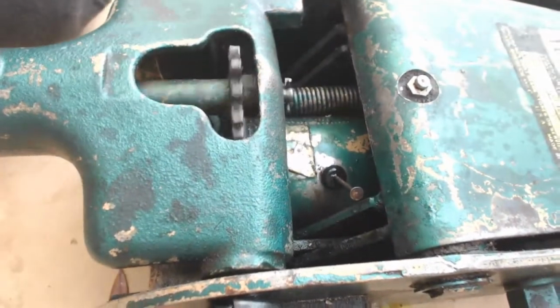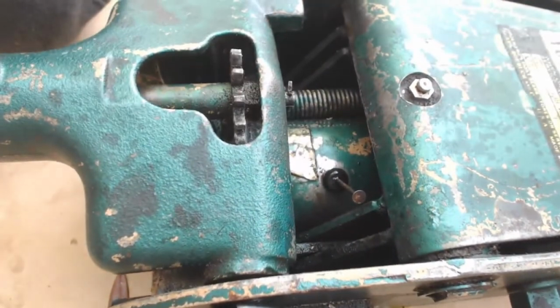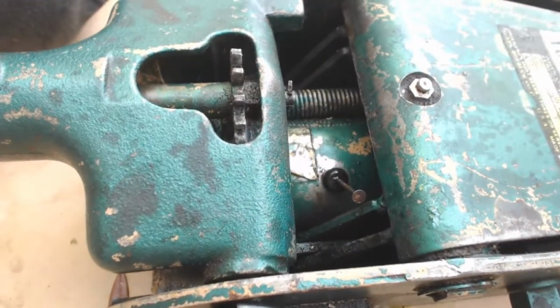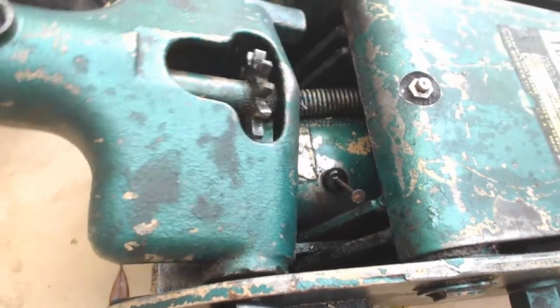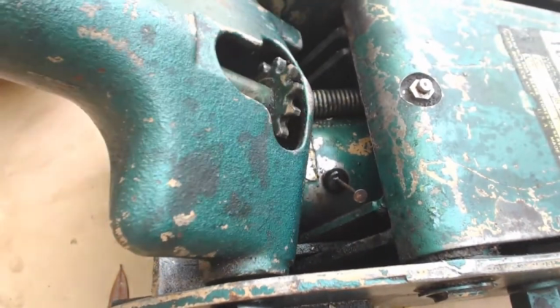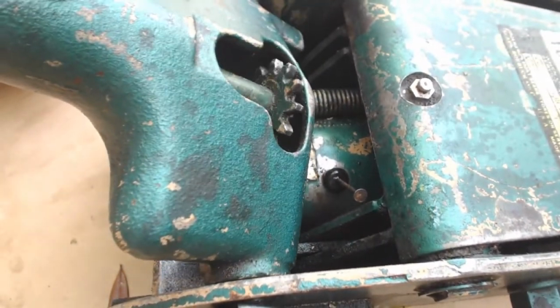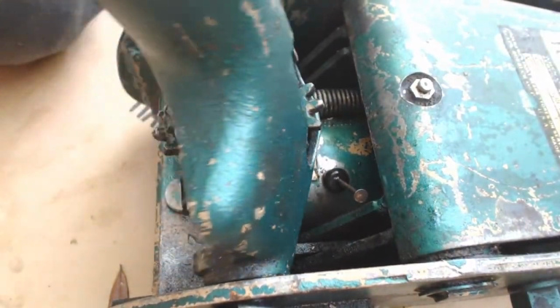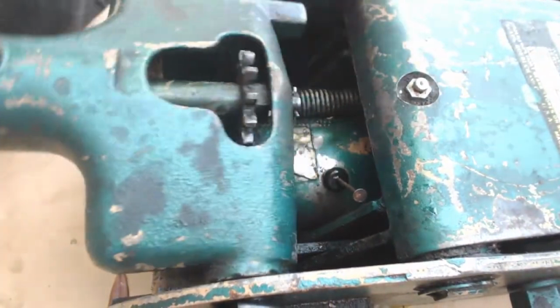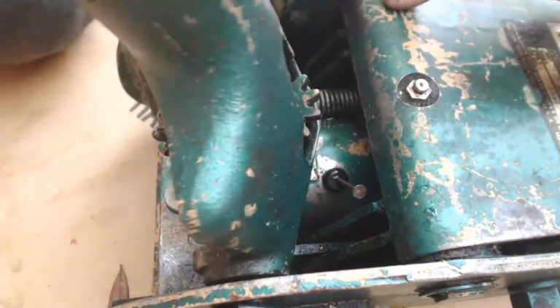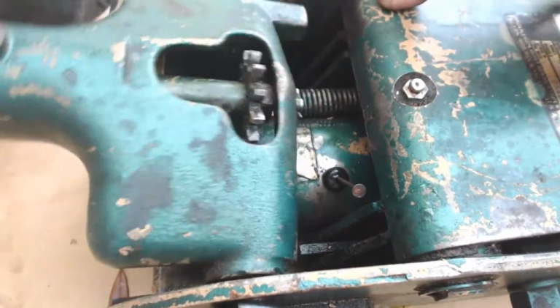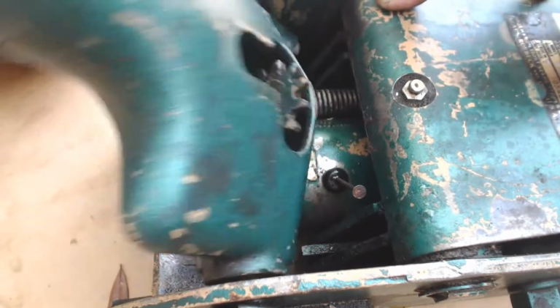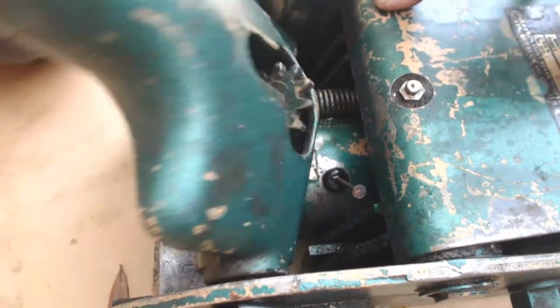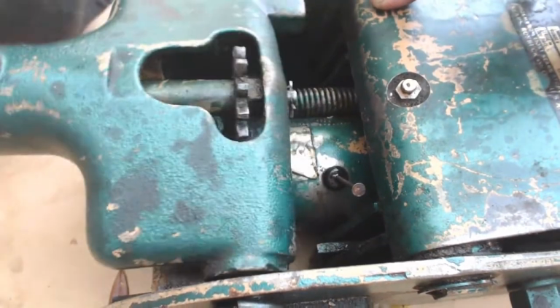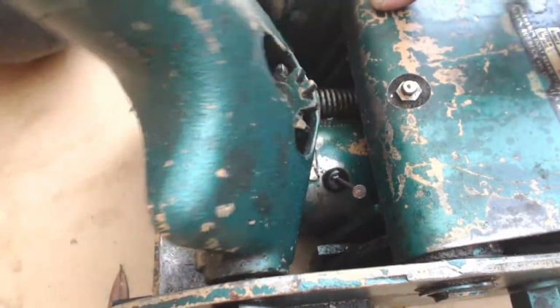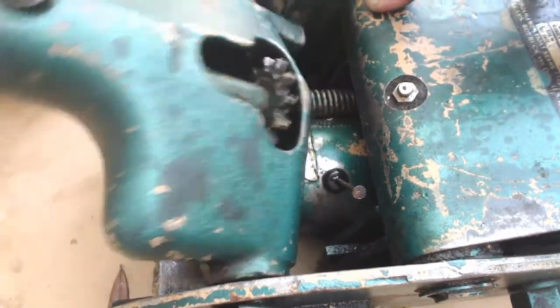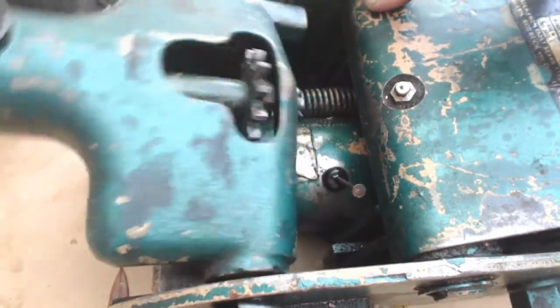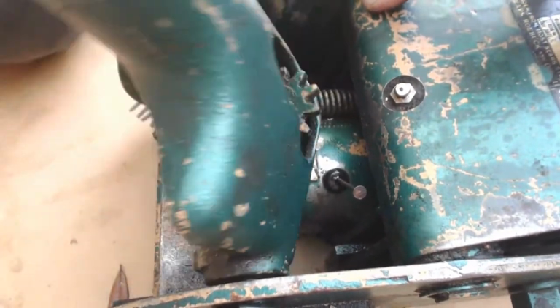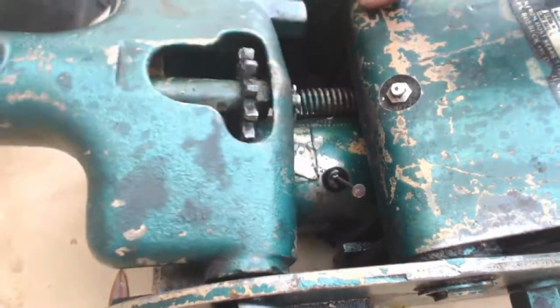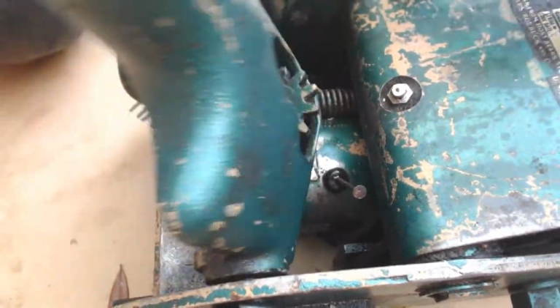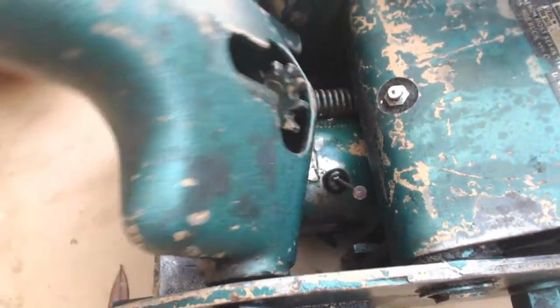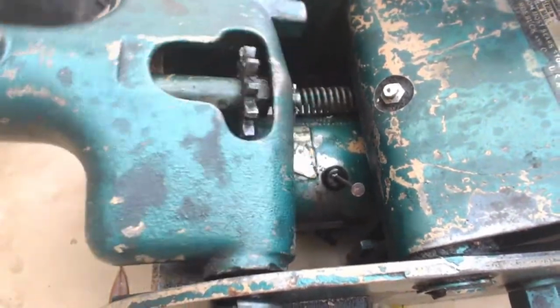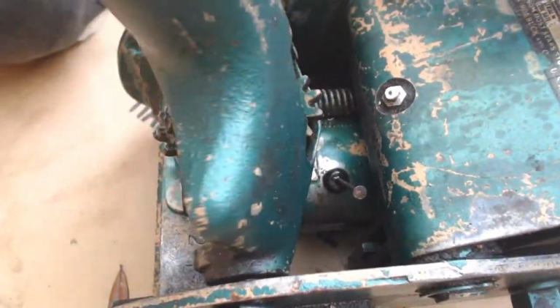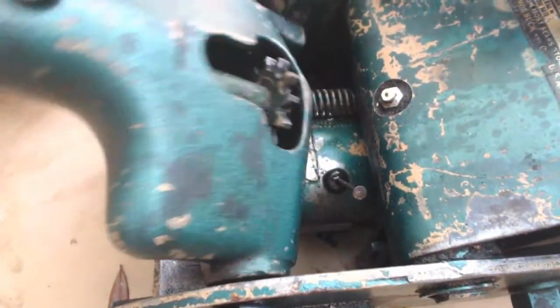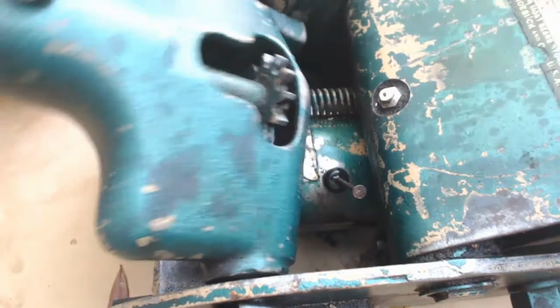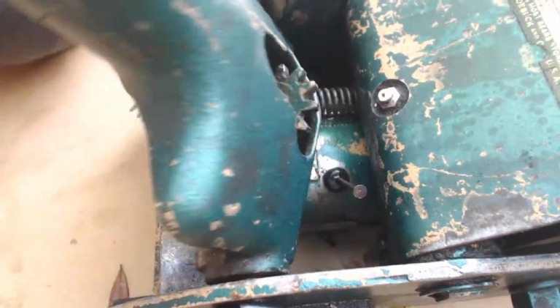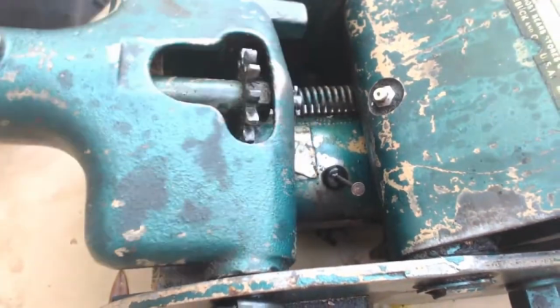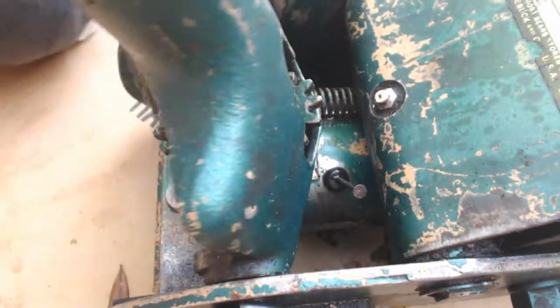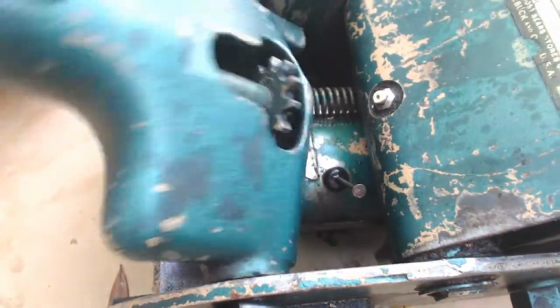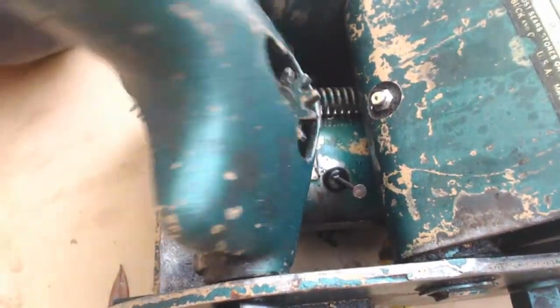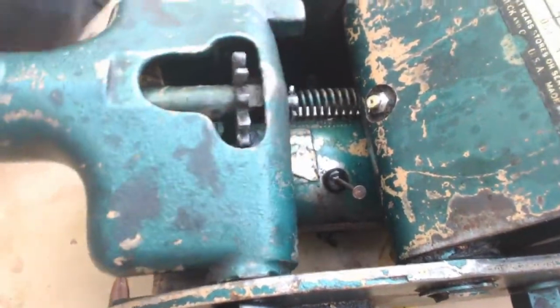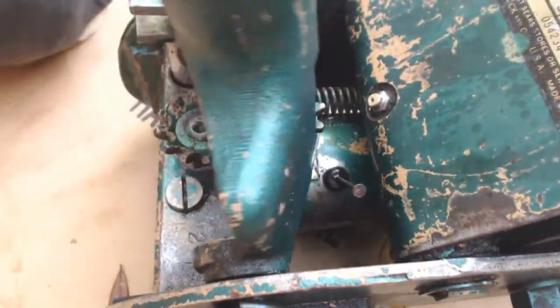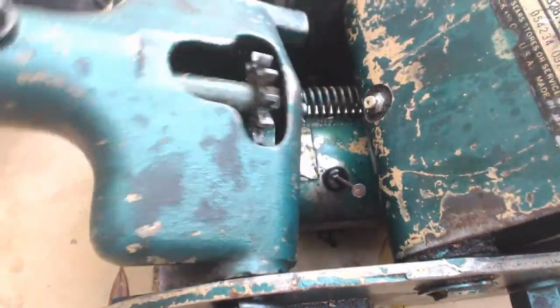First on my list of things to check is: is there air in the jack? If the jack is not moving up and down and I'm getting a little bit of air popping past this fill plug, it's a pretty good indication that I've got air in the jack.